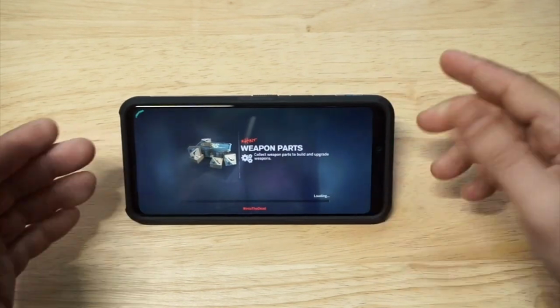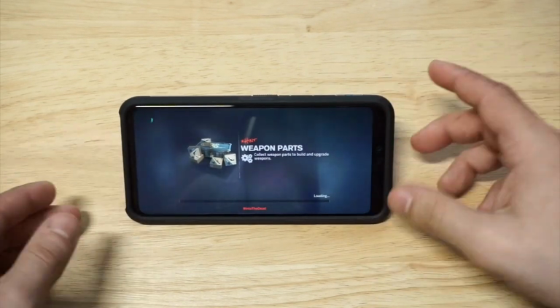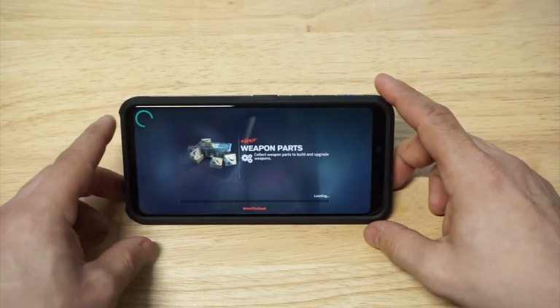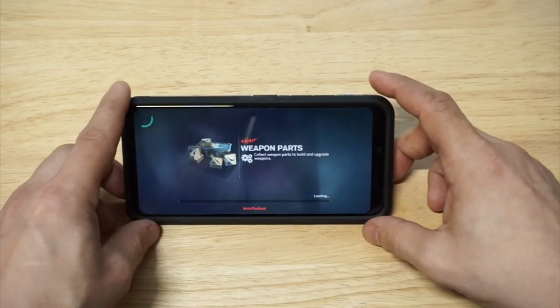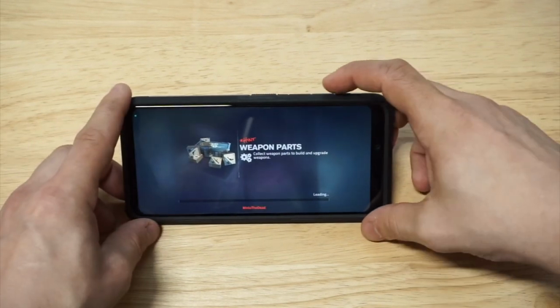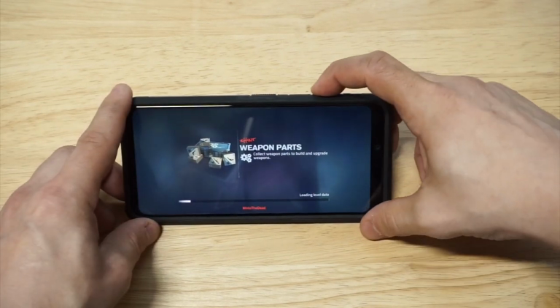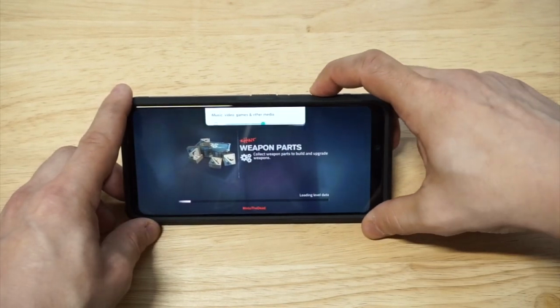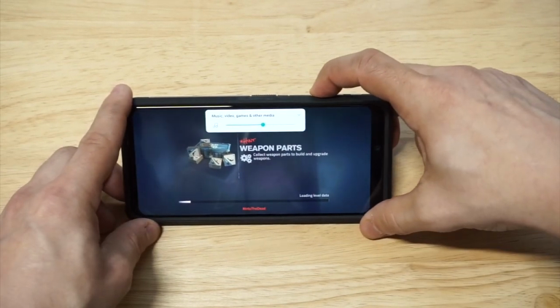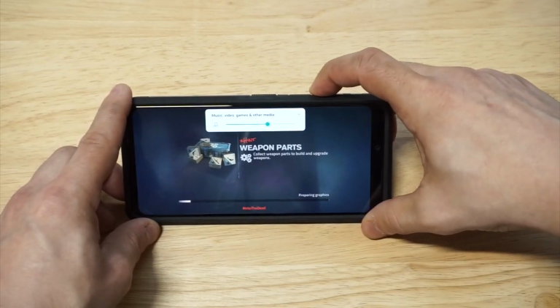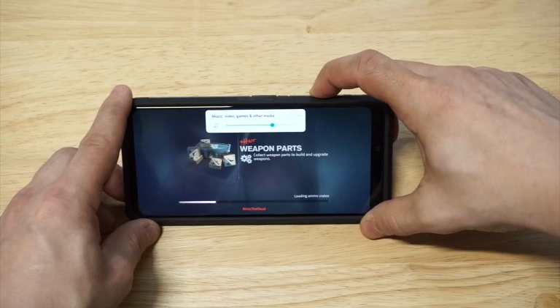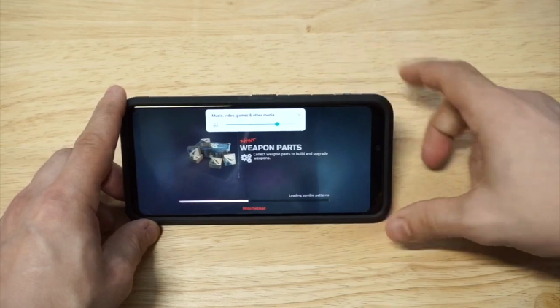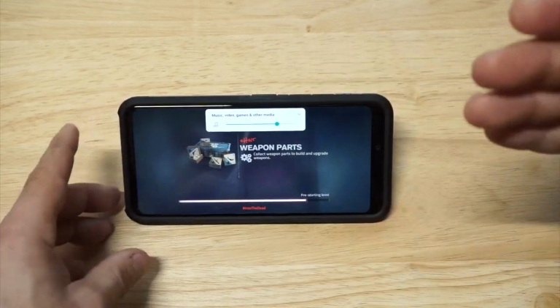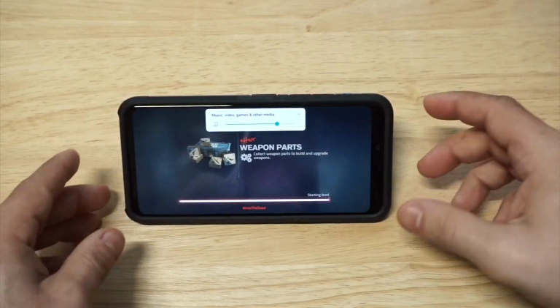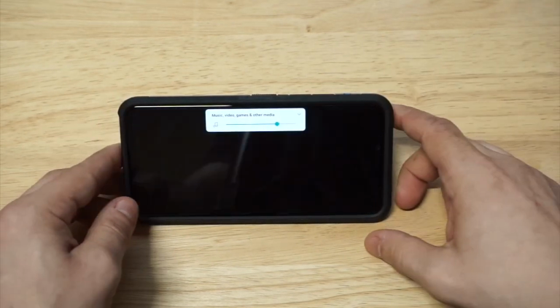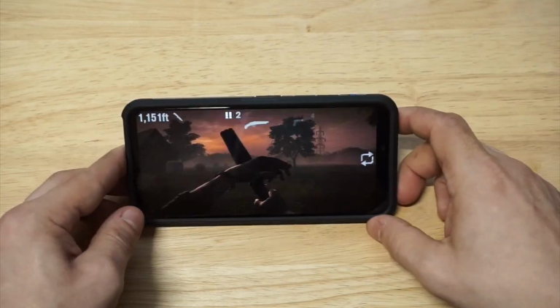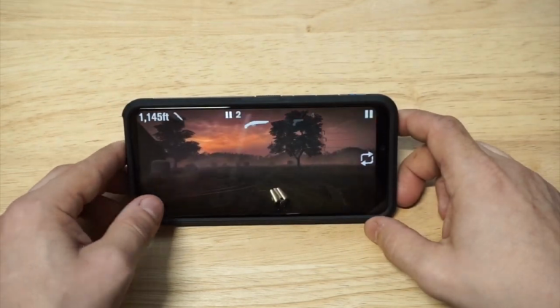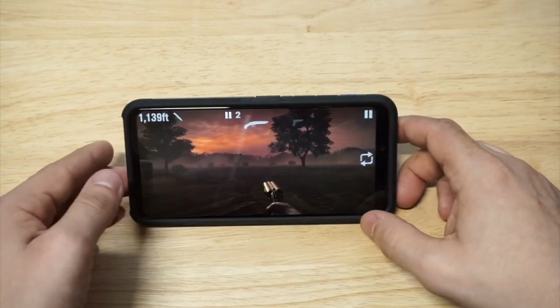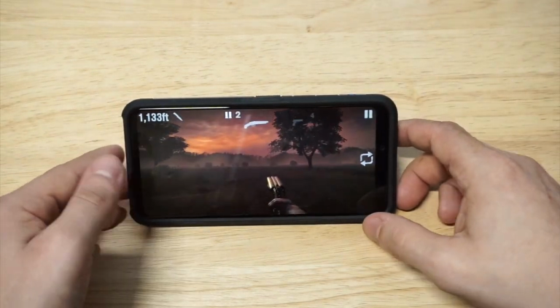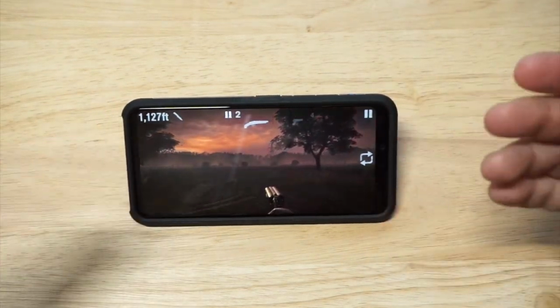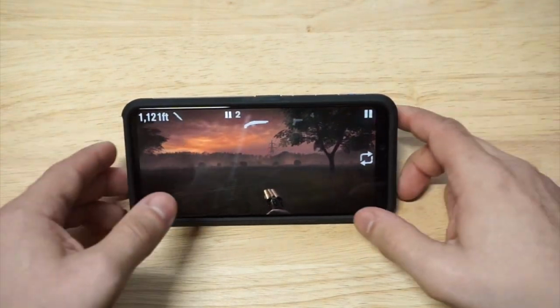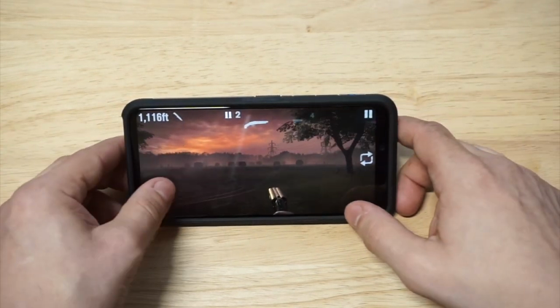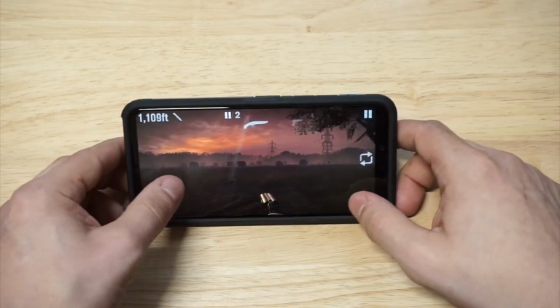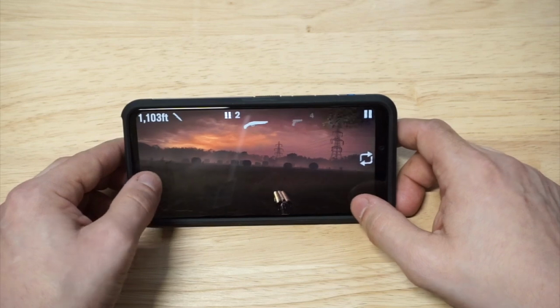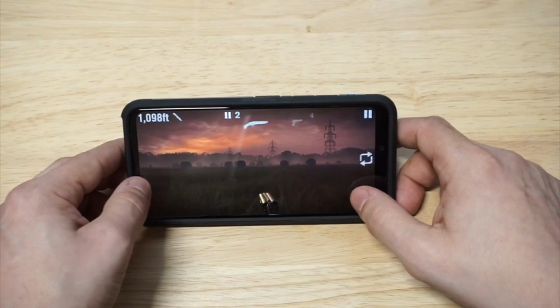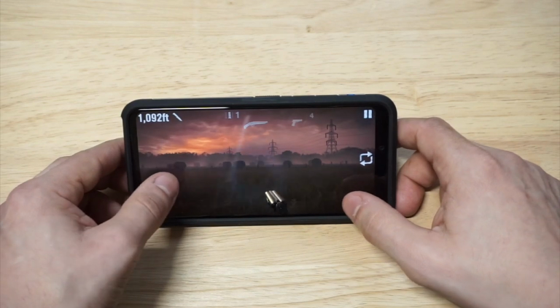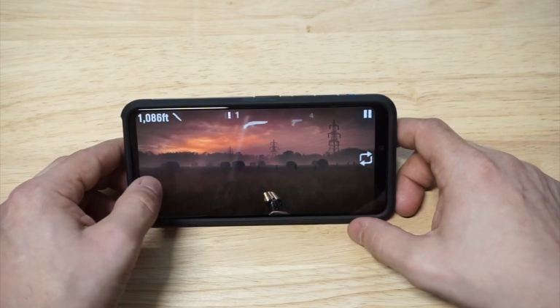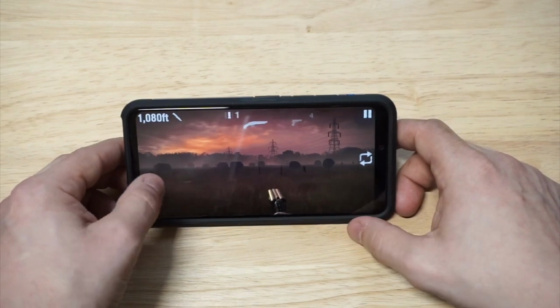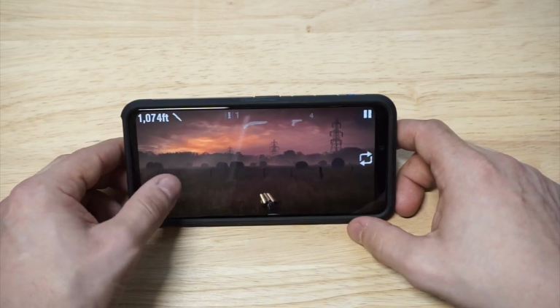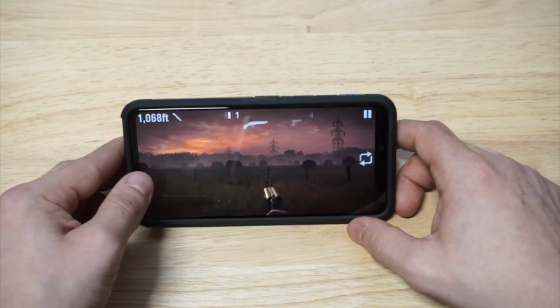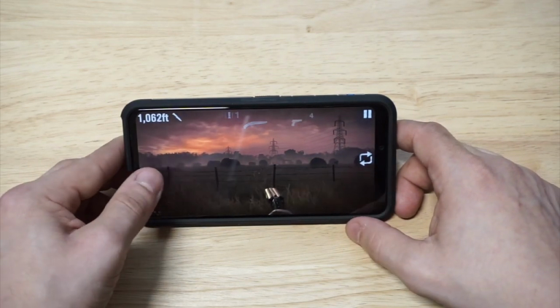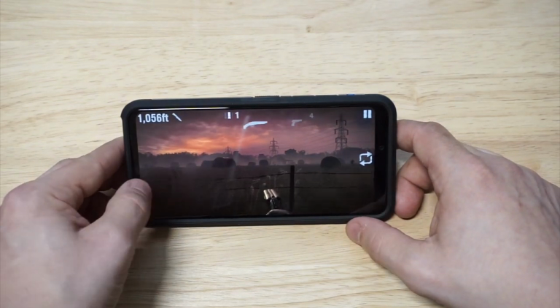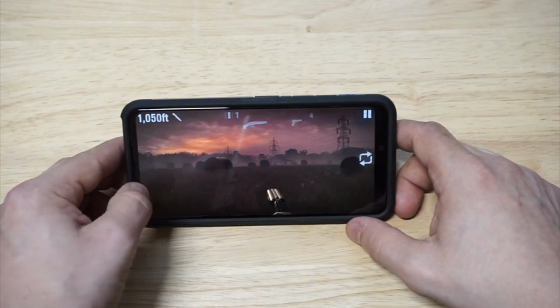I love this game, by the way. As far as cases go, this has been basically one of my go-to cases for the G8 ThinQ, but I've used it for multiple phones in the past as well. So let's kill some zombies, shall we?